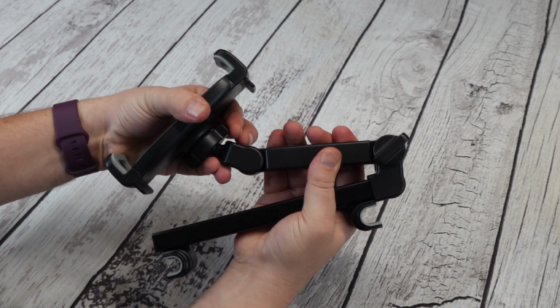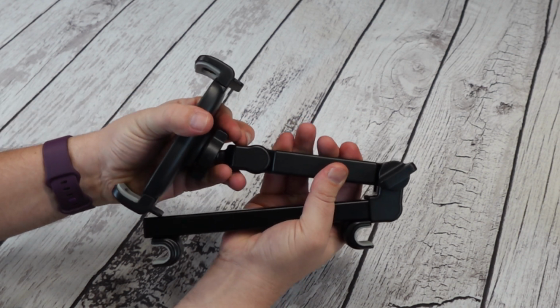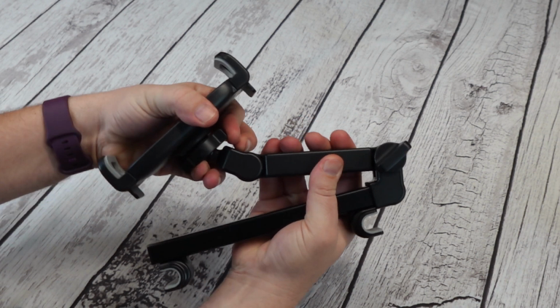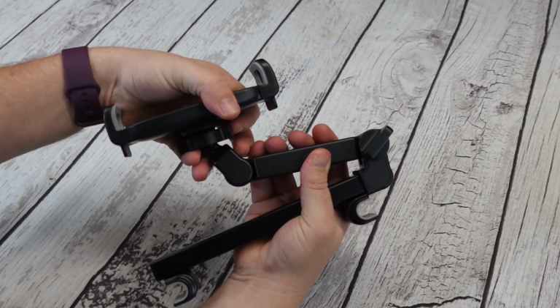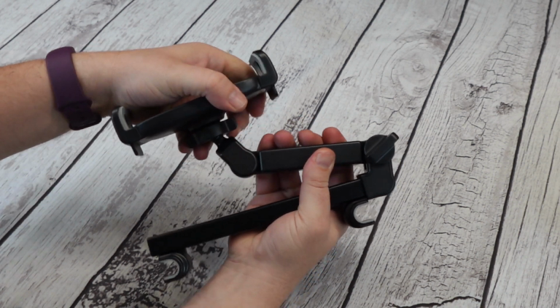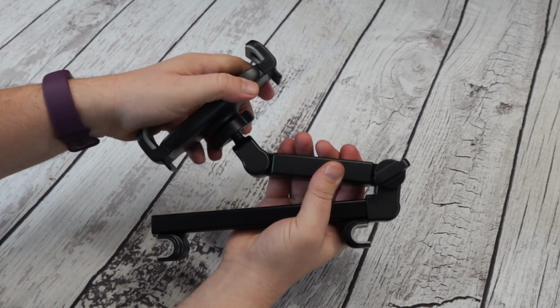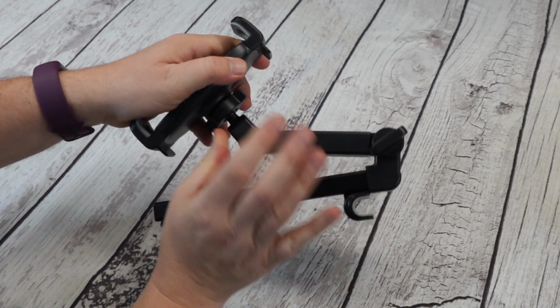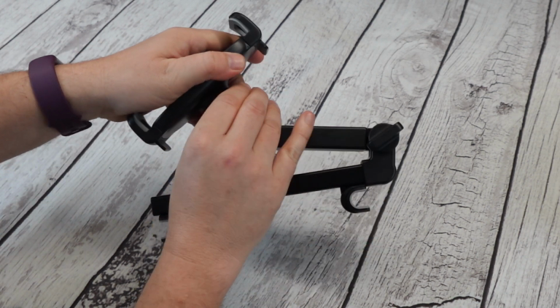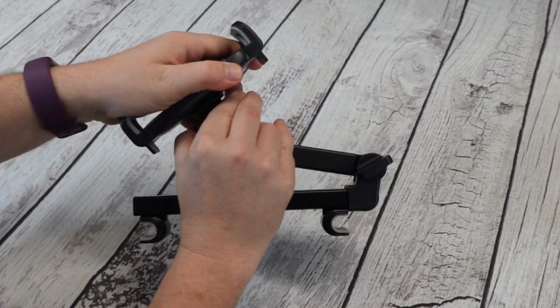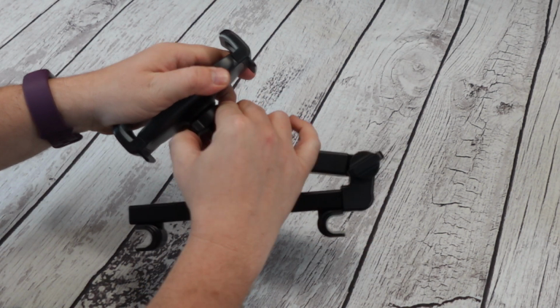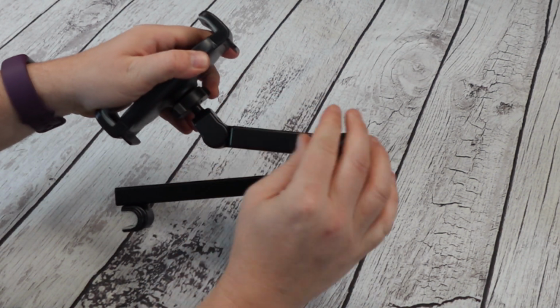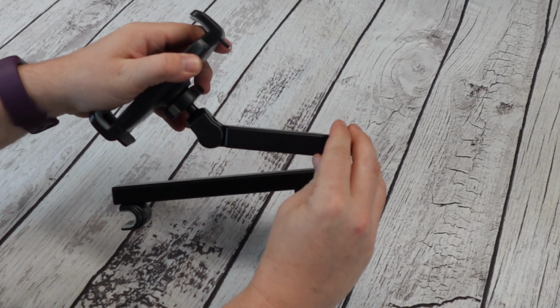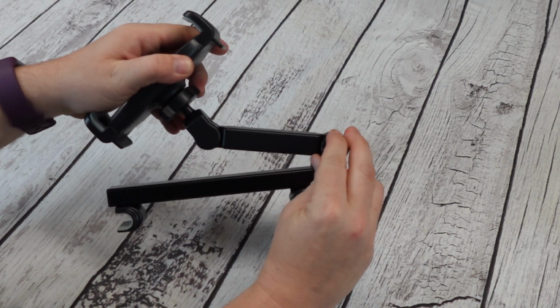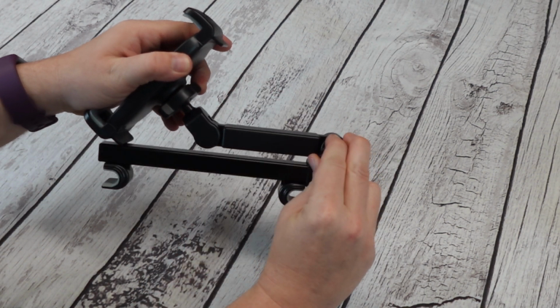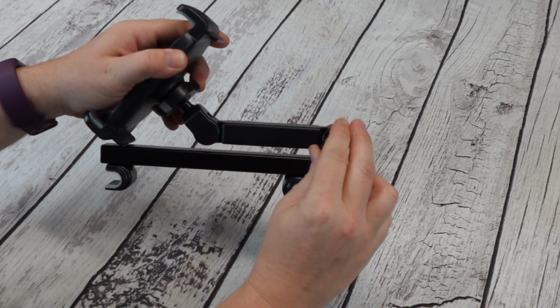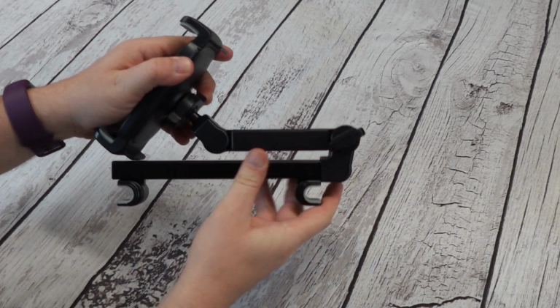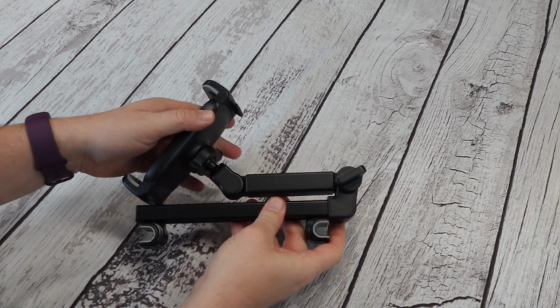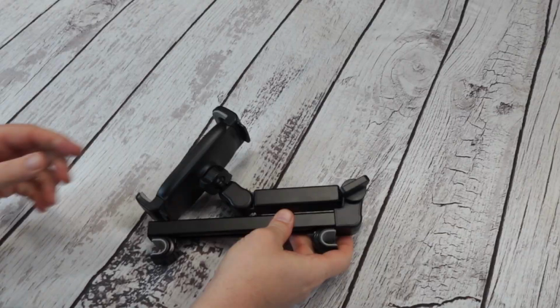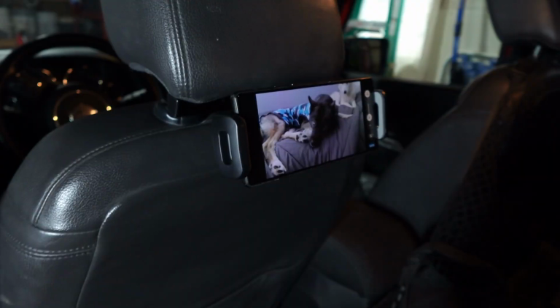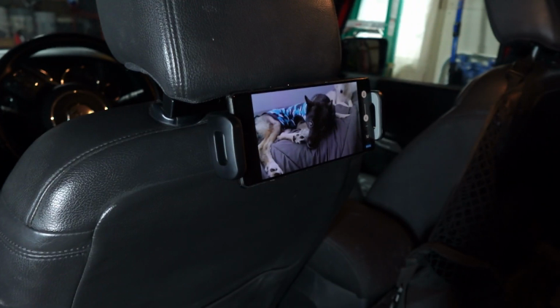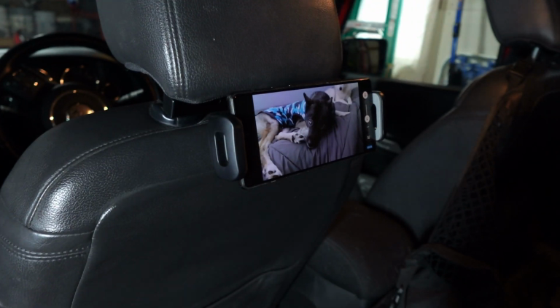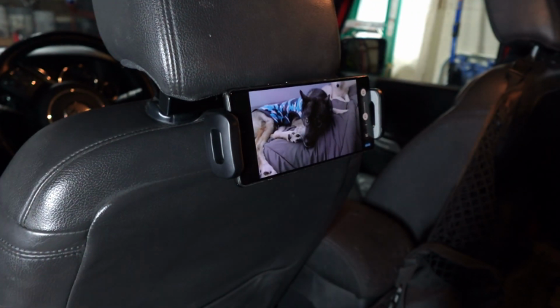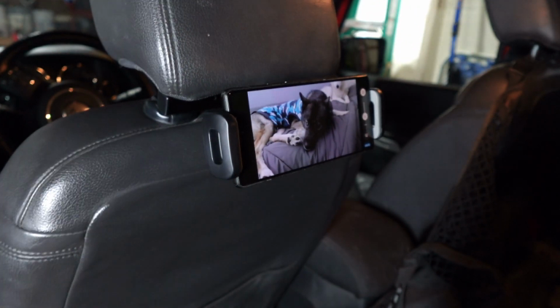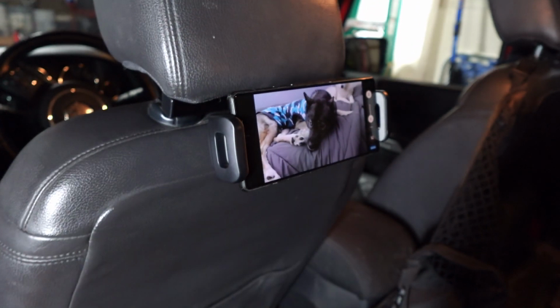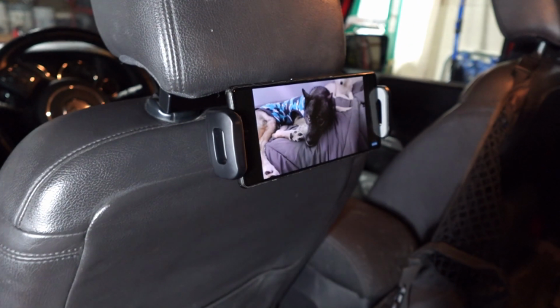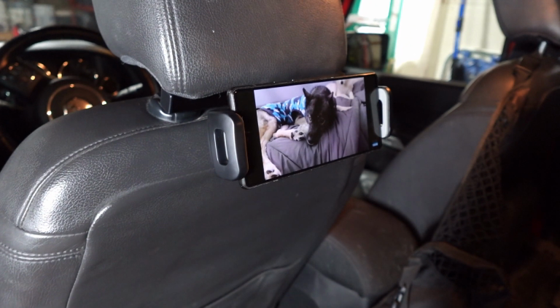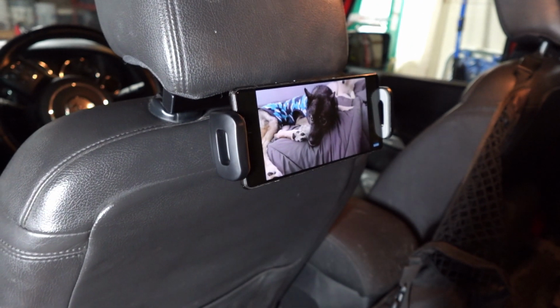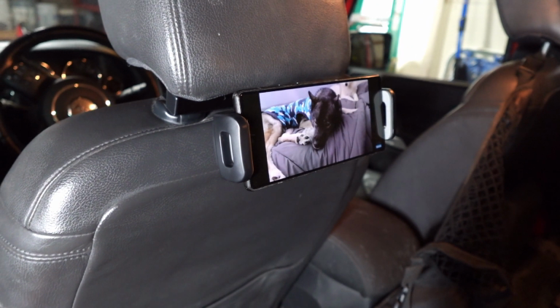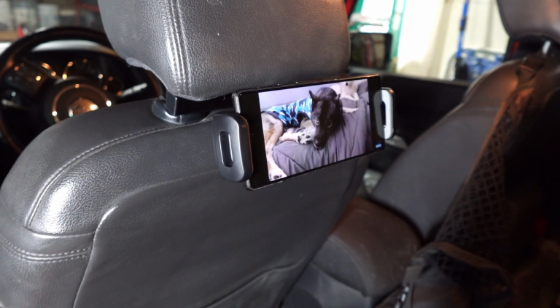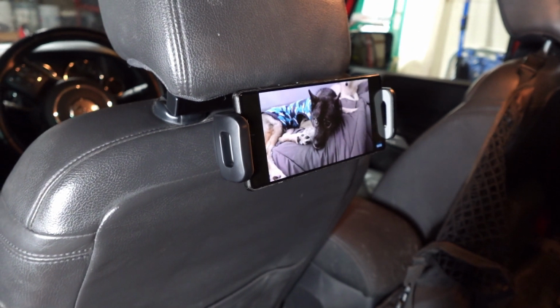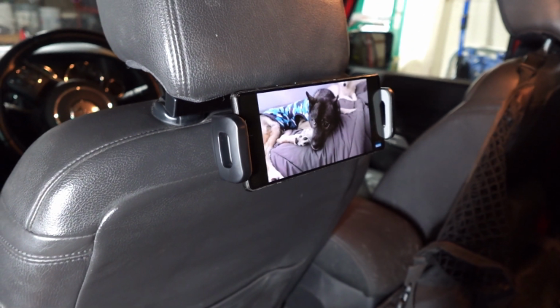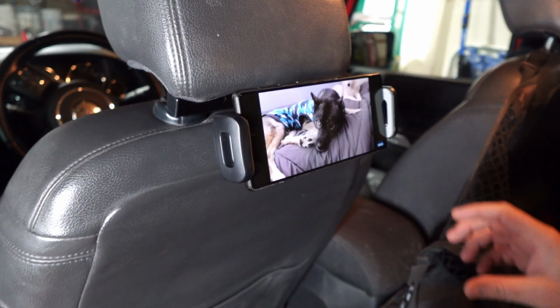This is an adjustable tablet car mount for the backseat of your car, perfect for those super long road trips. You can use it to hold a phone or a tablet from 4.7 inches to 11 inches.